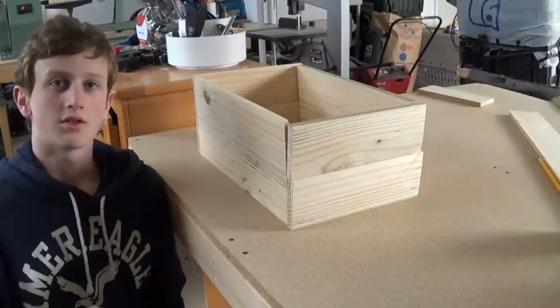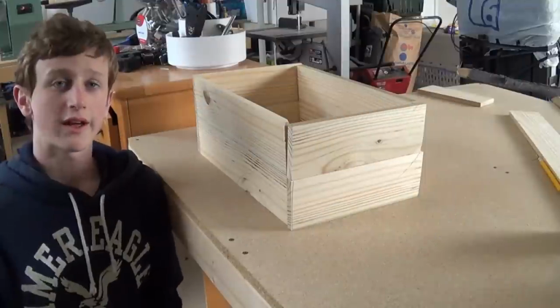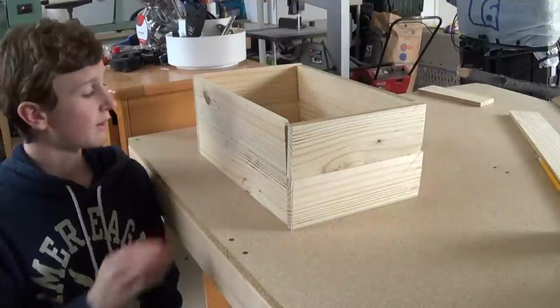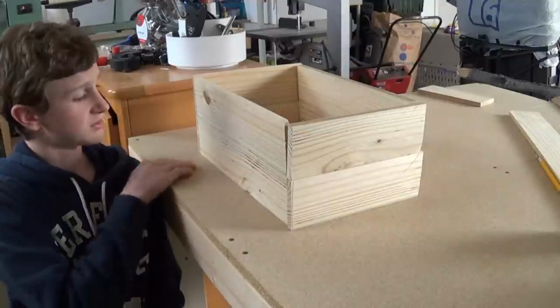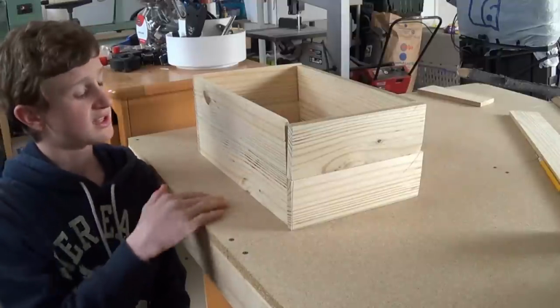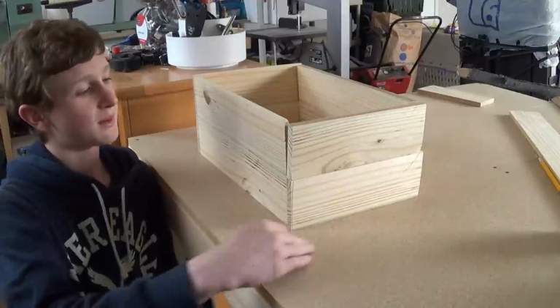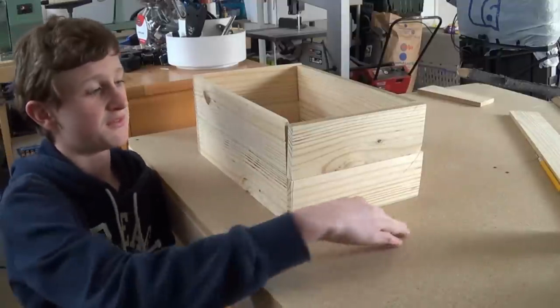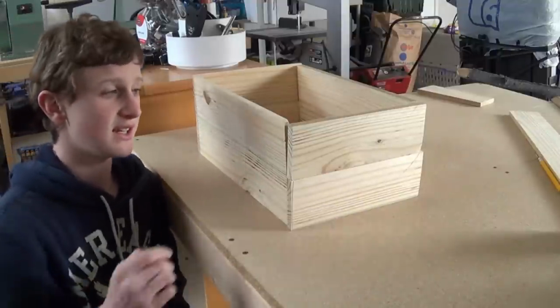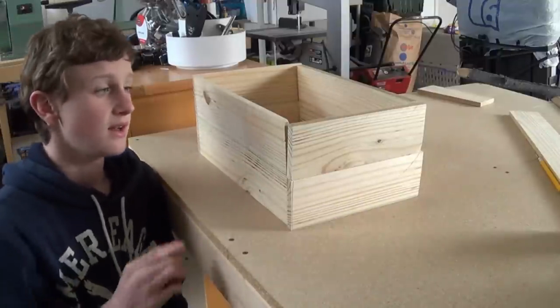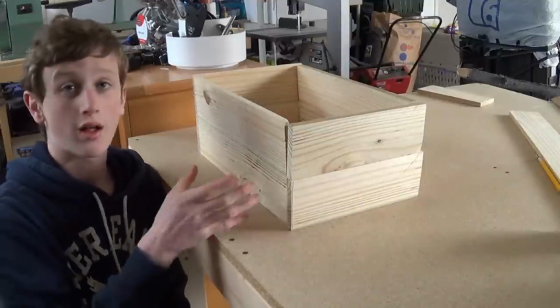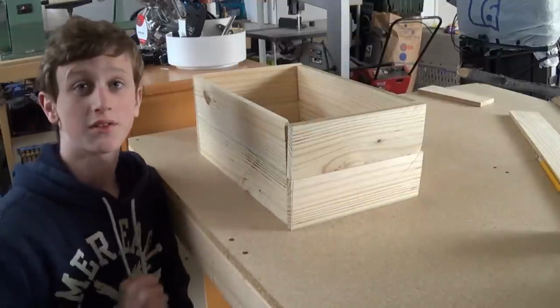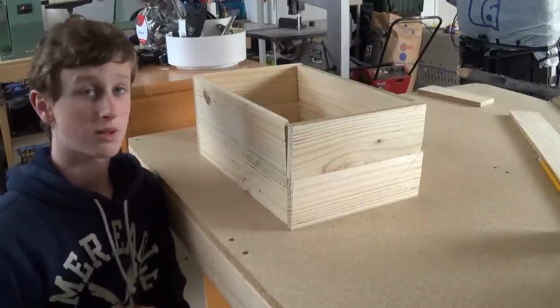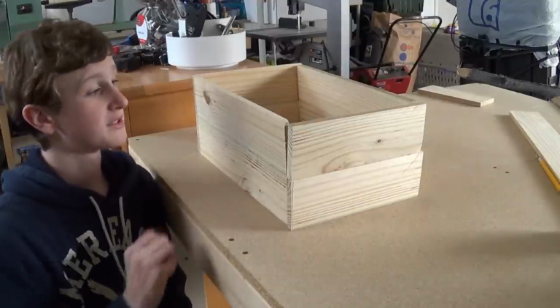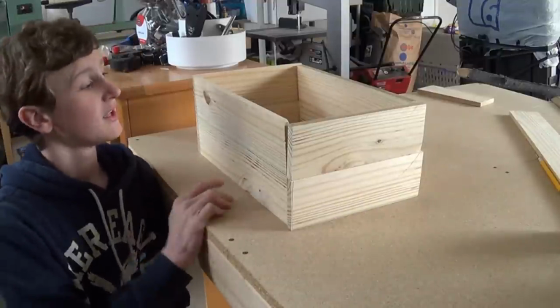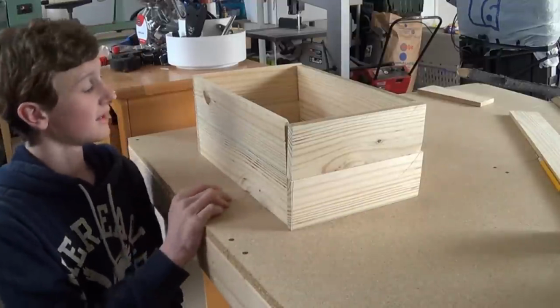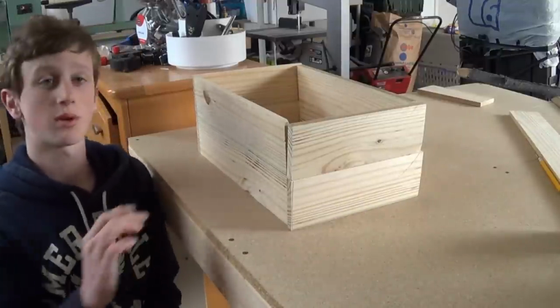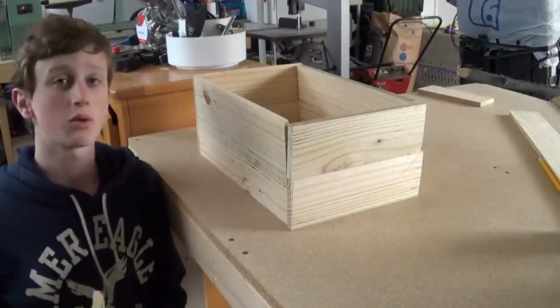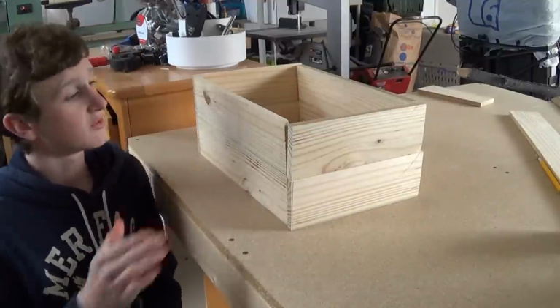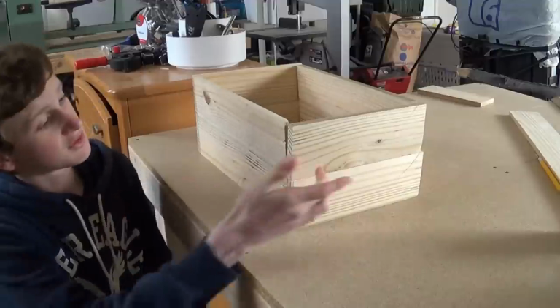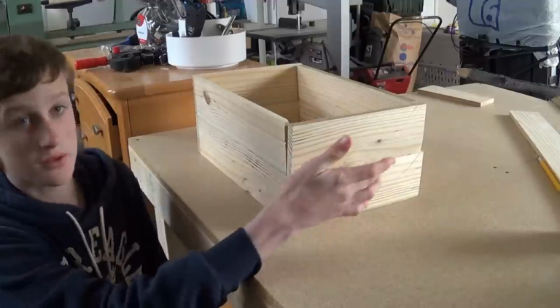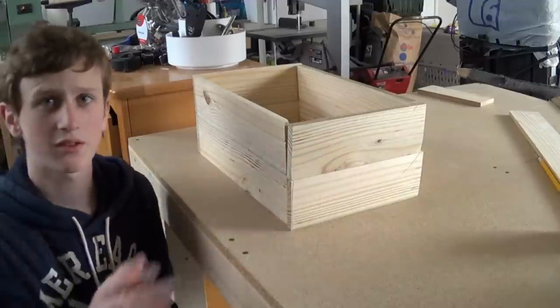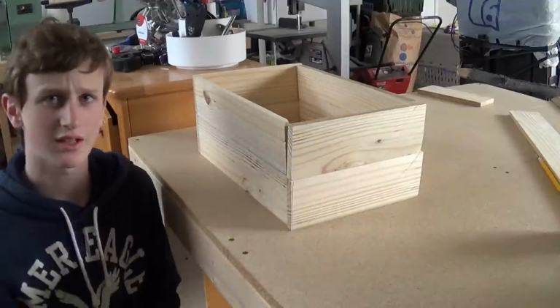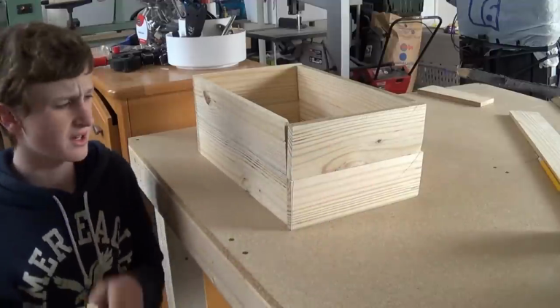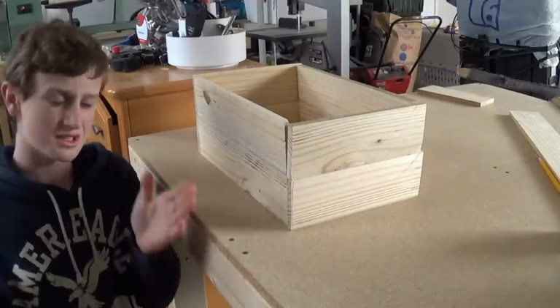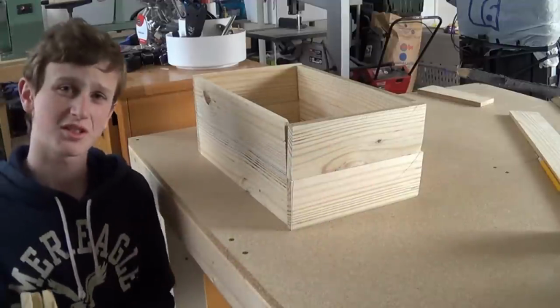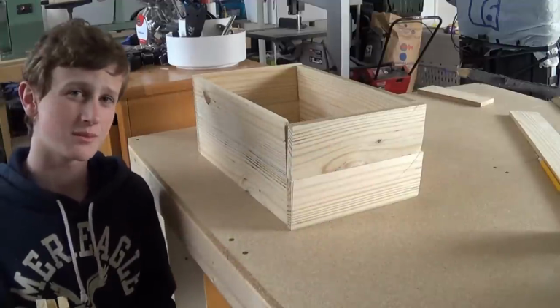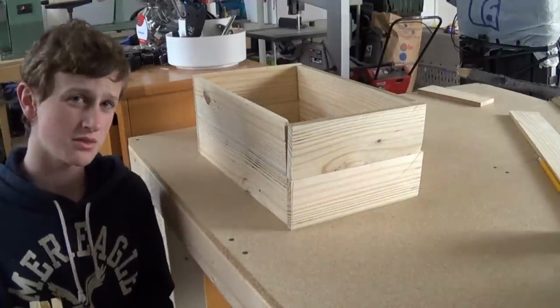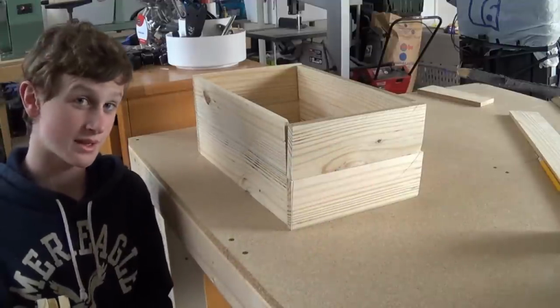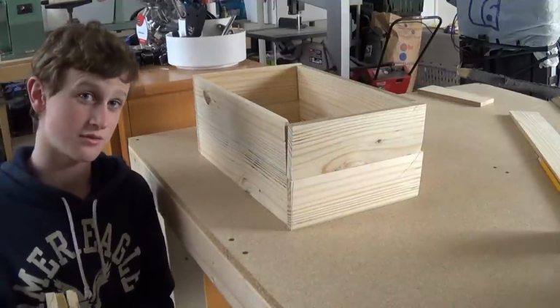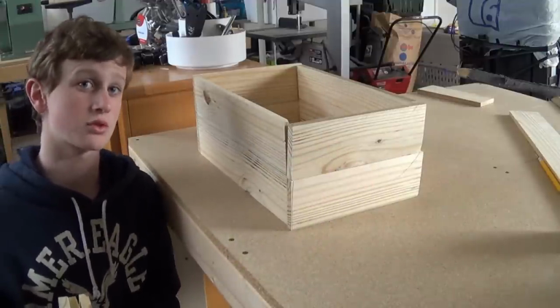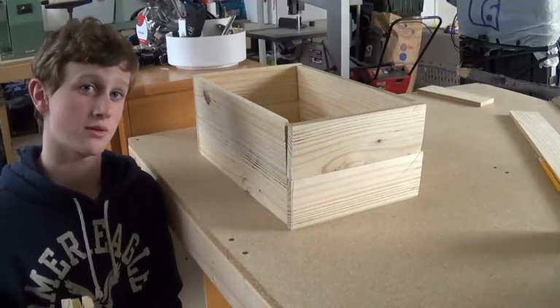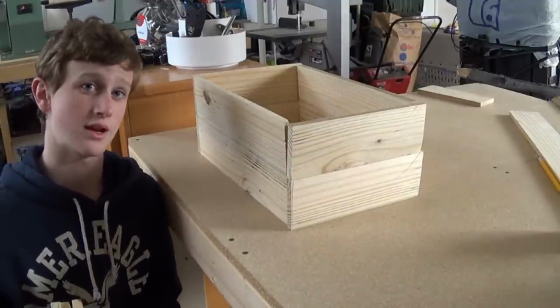So now I have the box, which is 10 by 15, all half inch planks, and what I'm going to do now is cut a few handles on the outside, because it looks a little bit too boxy for a crate right now.